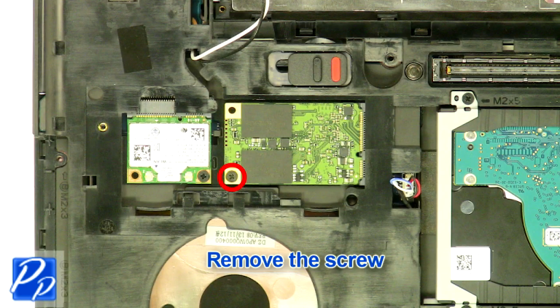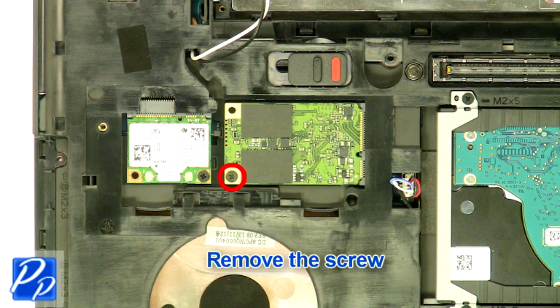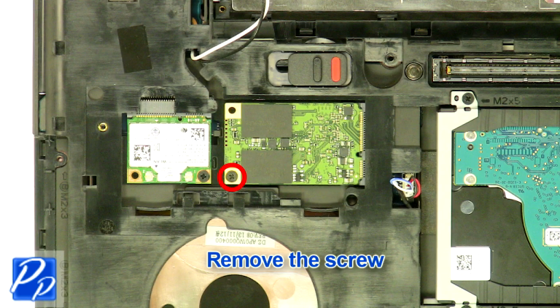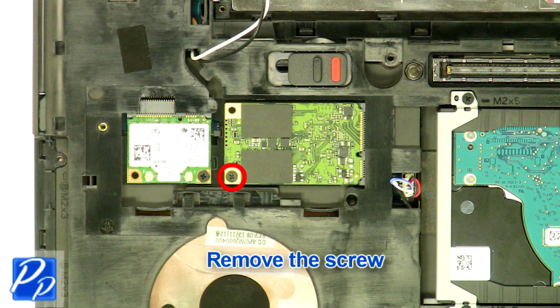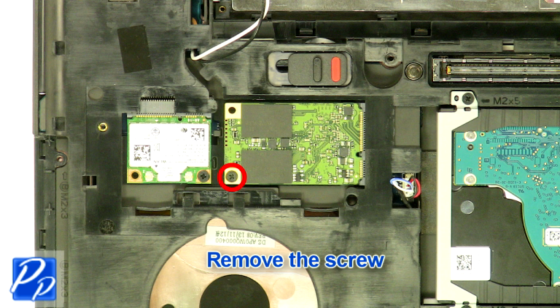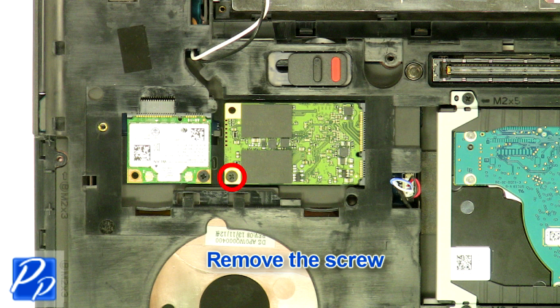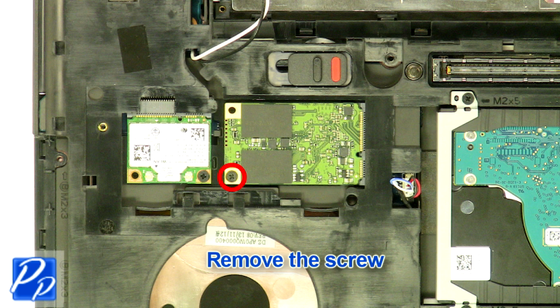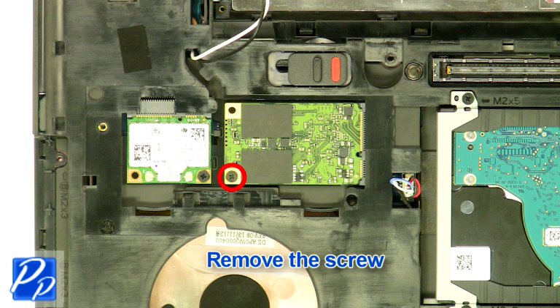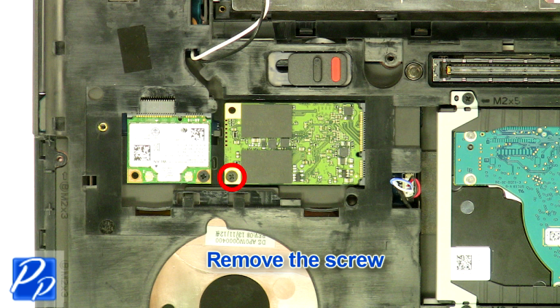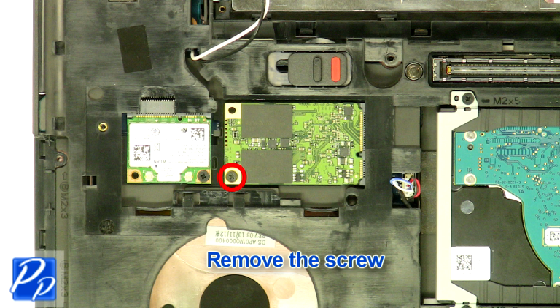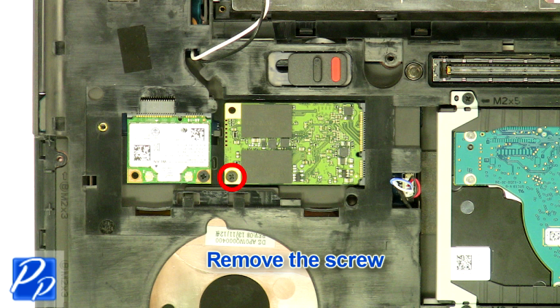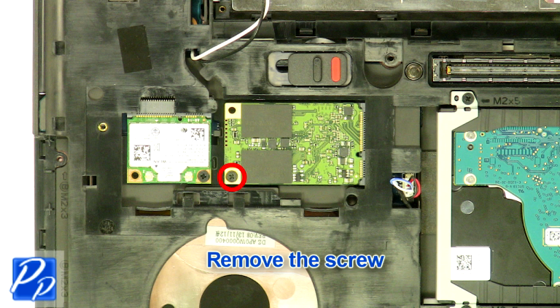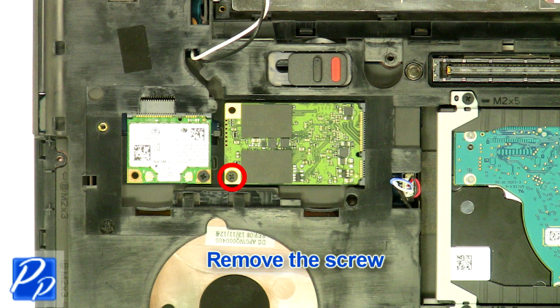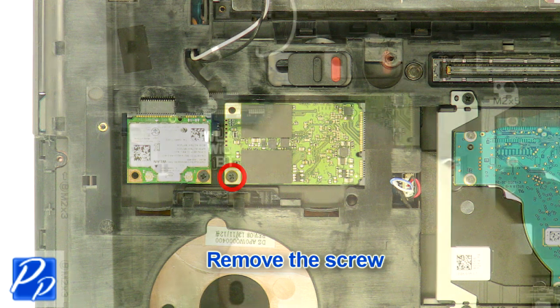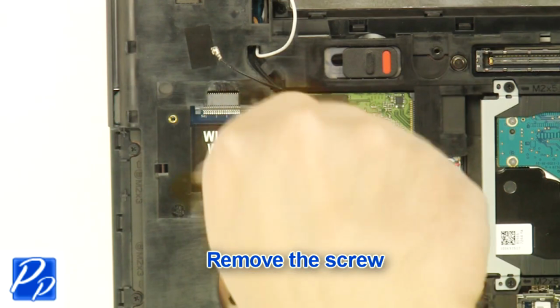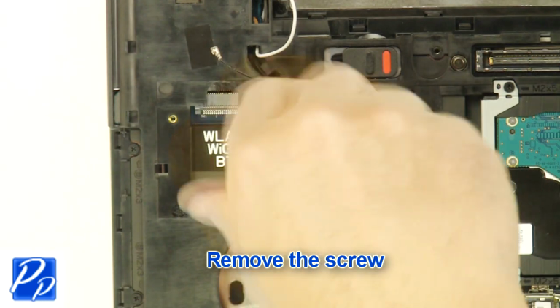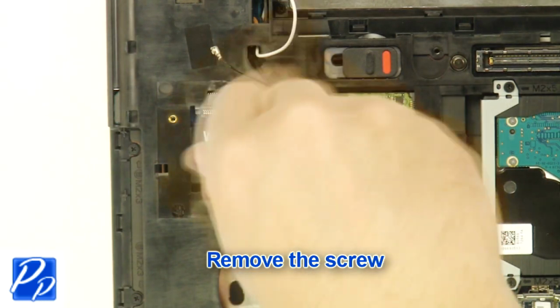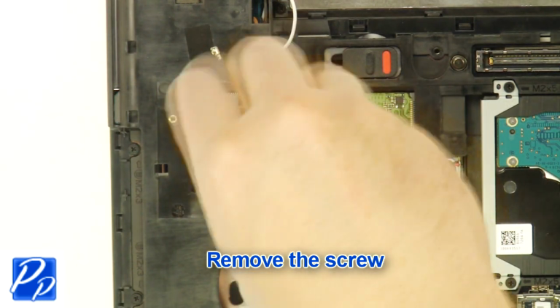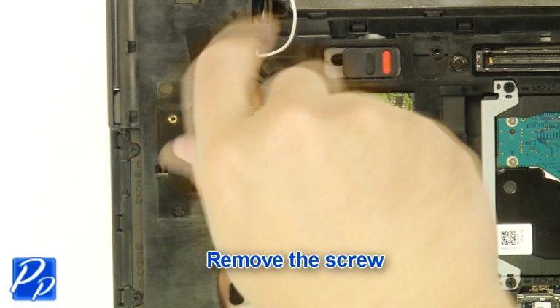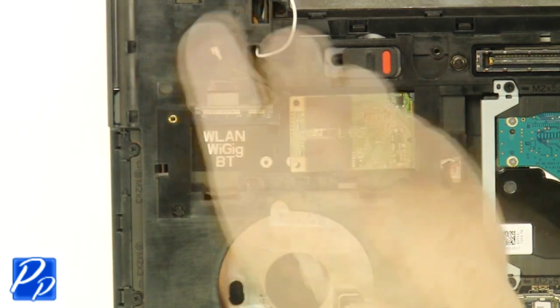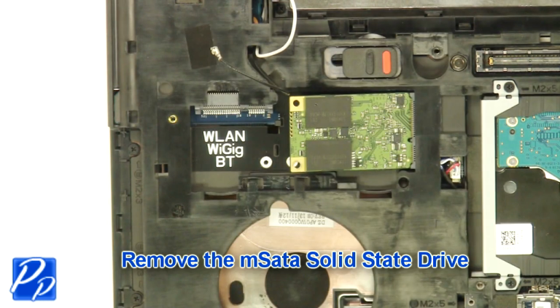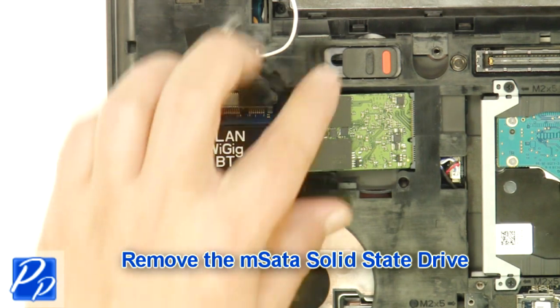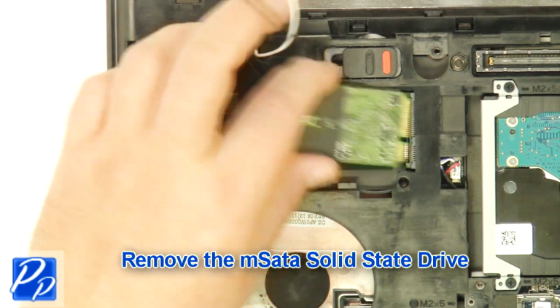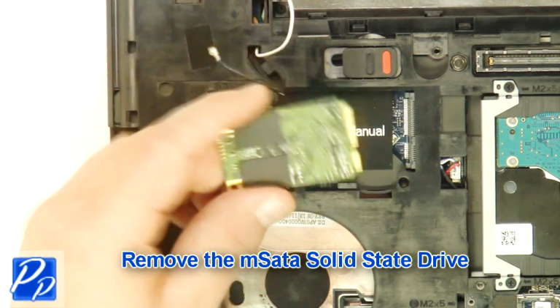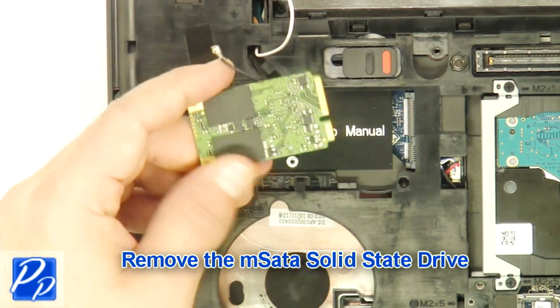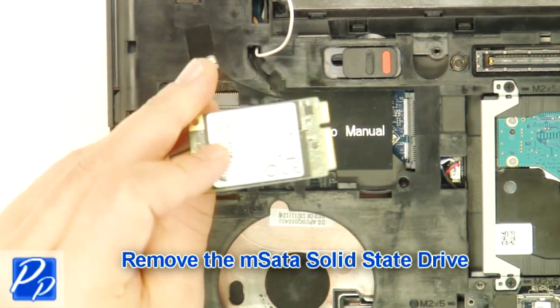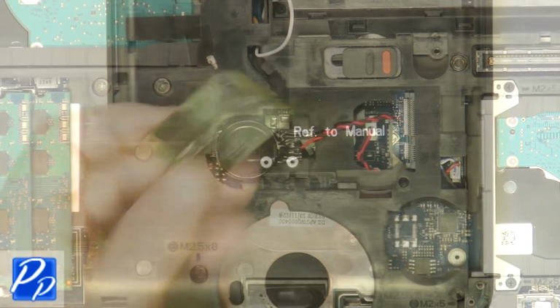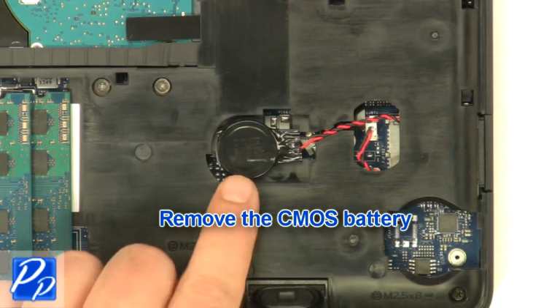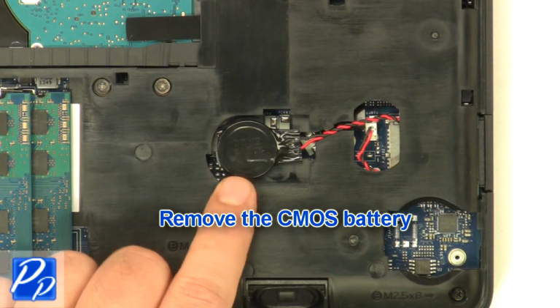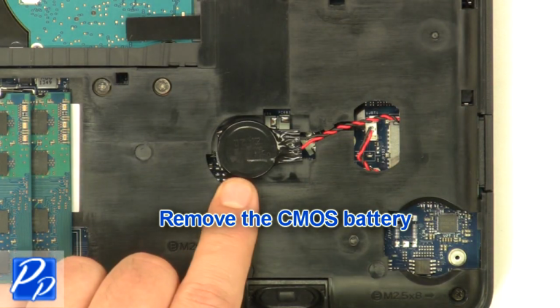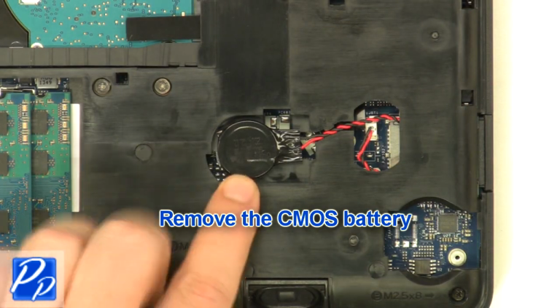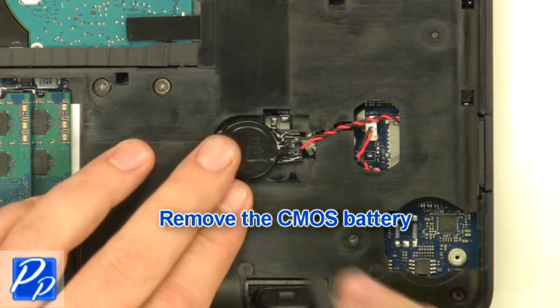Remove the wireless card. Remove the screw. Remove the mSATA solid state drive.